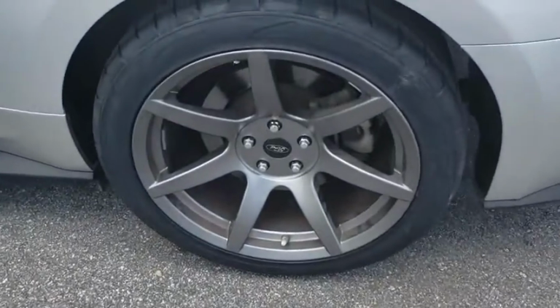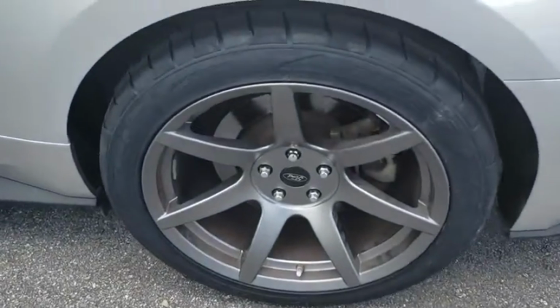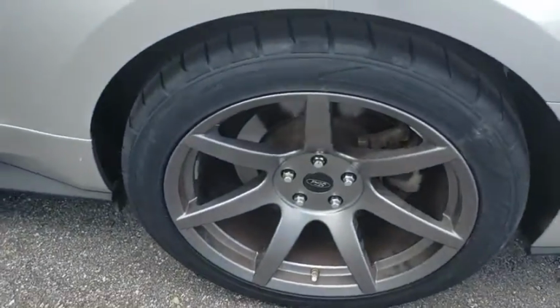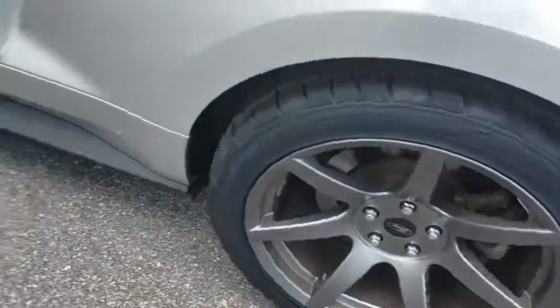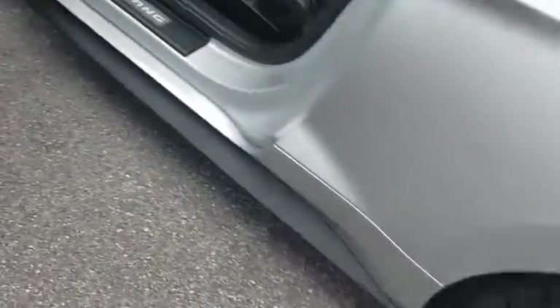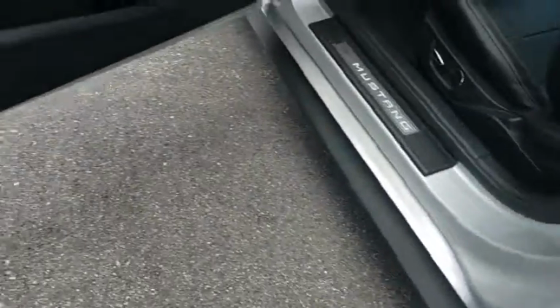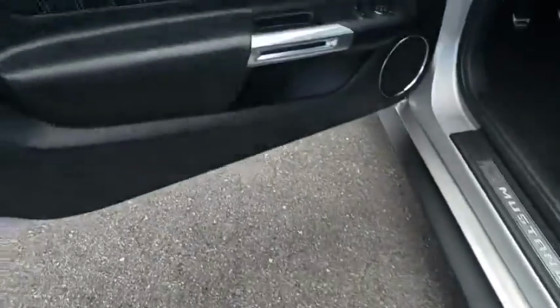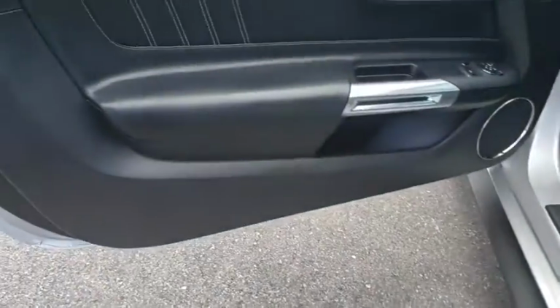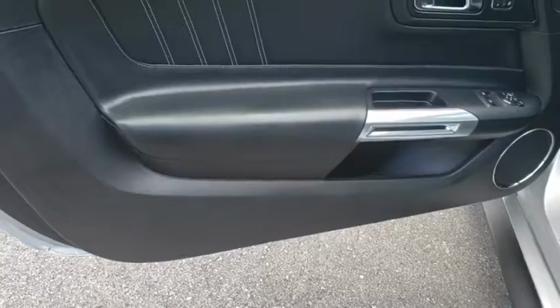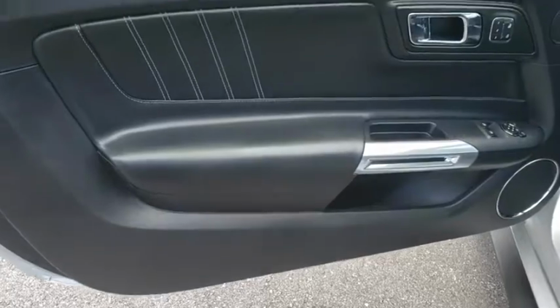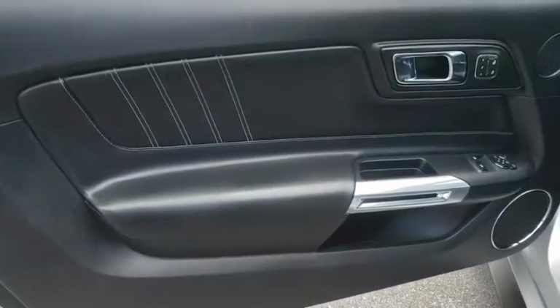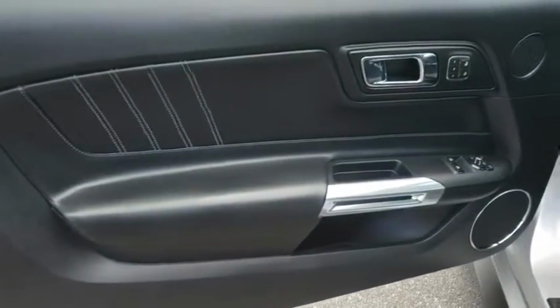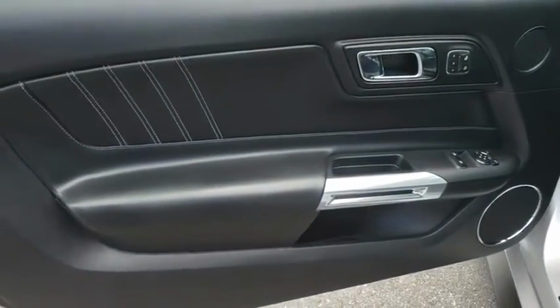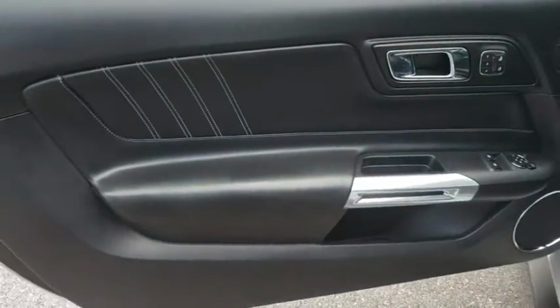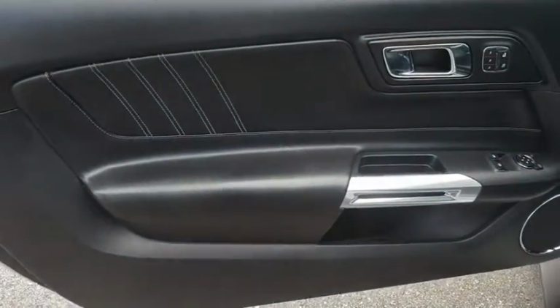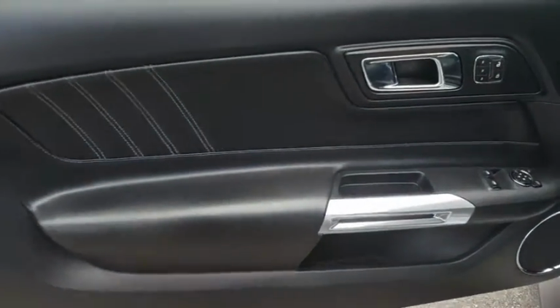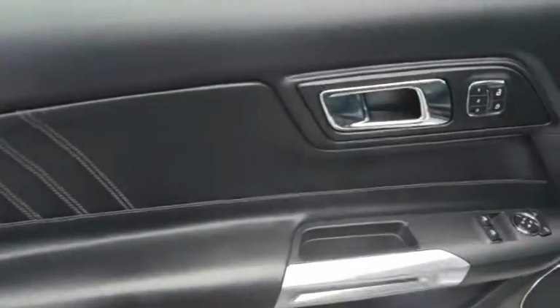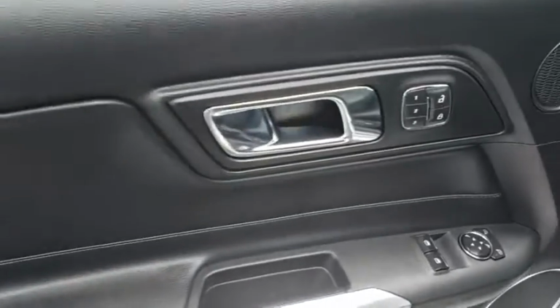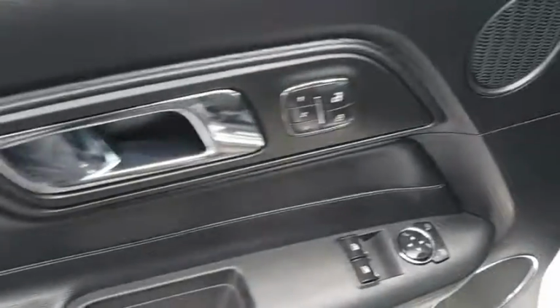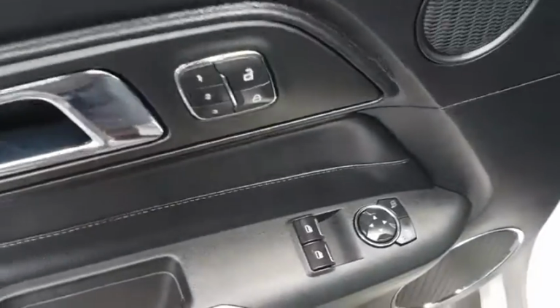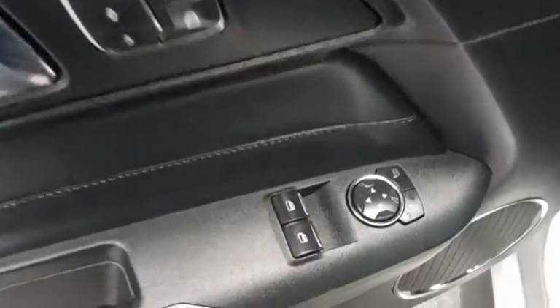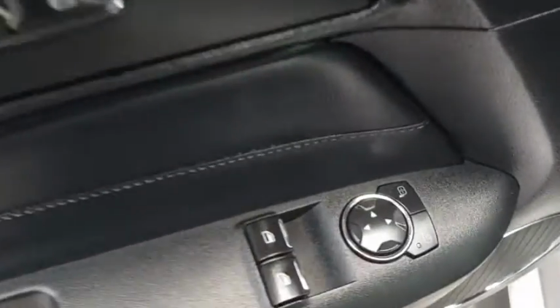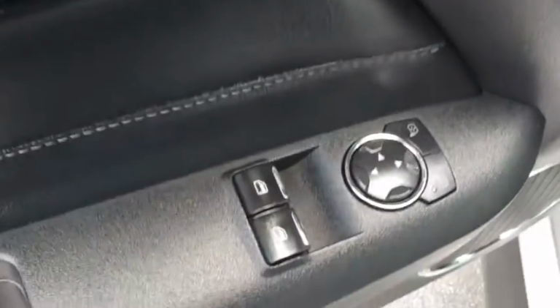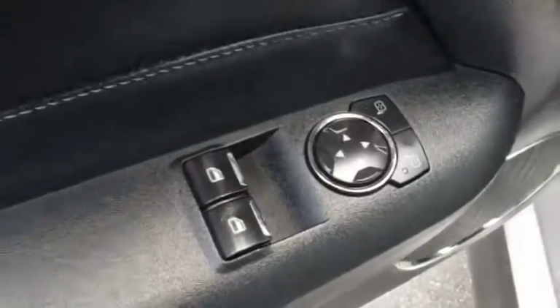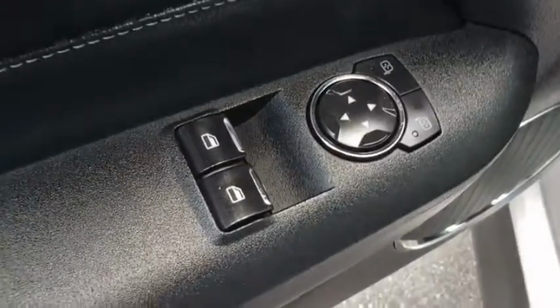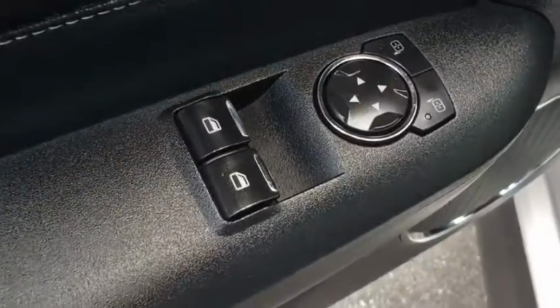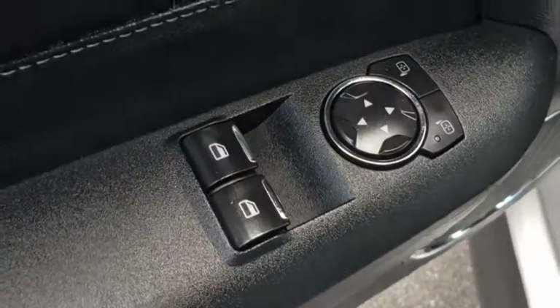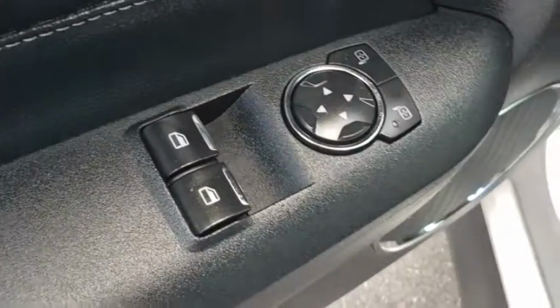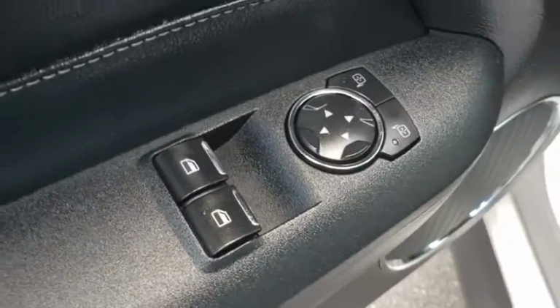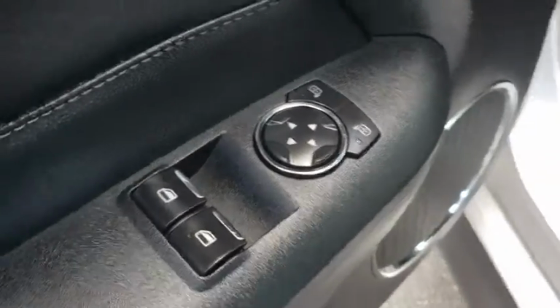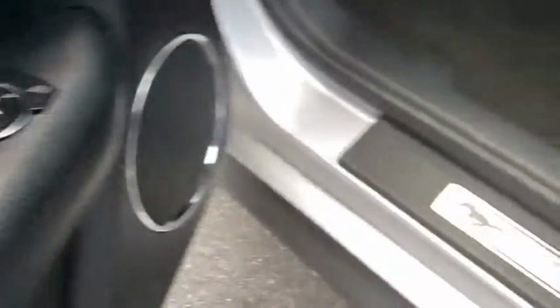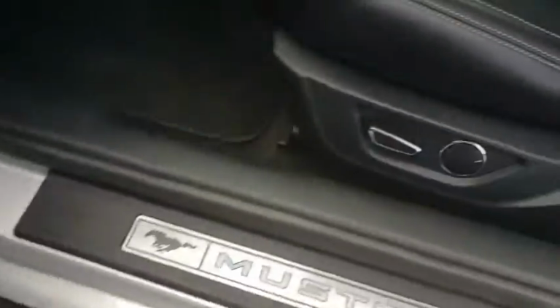Power windows, electronic stability control, CD player, security system, fog lights, compass, trip computer, panic alarm, brake assist, remote keyless entry, tachometer.